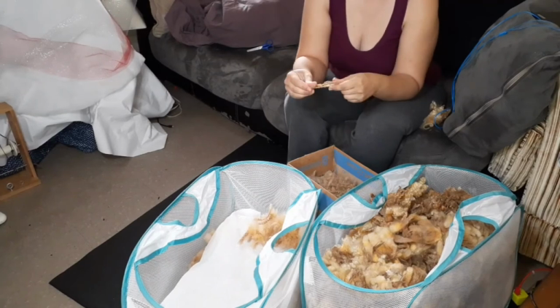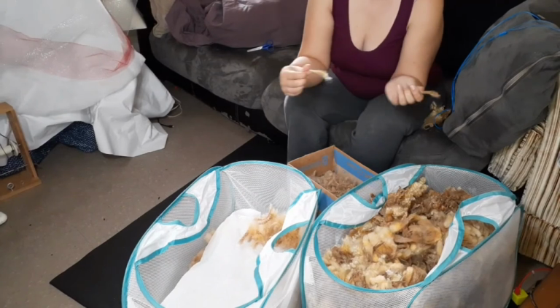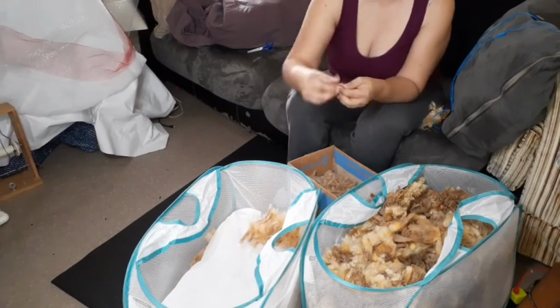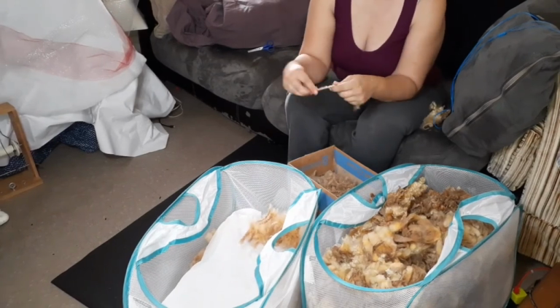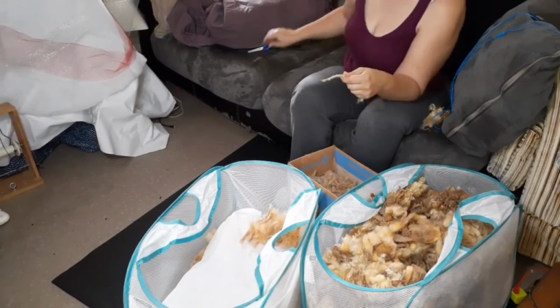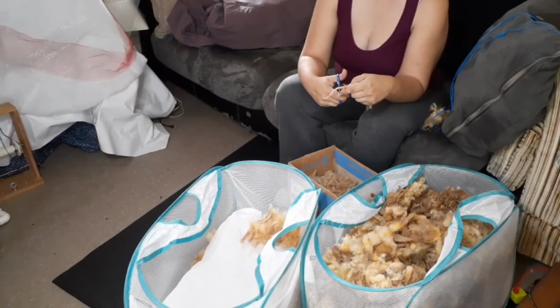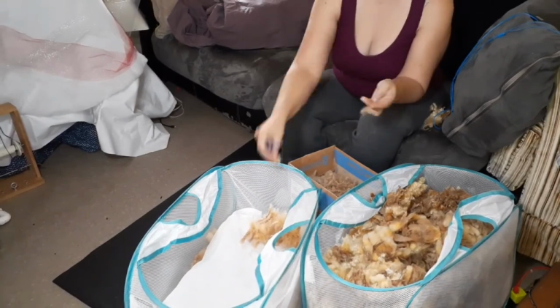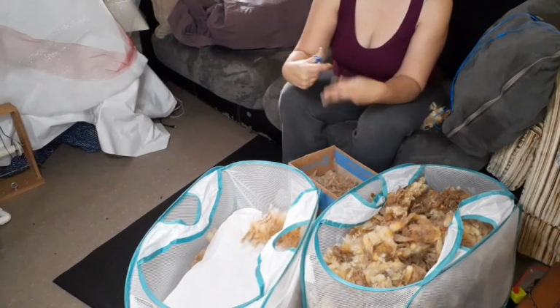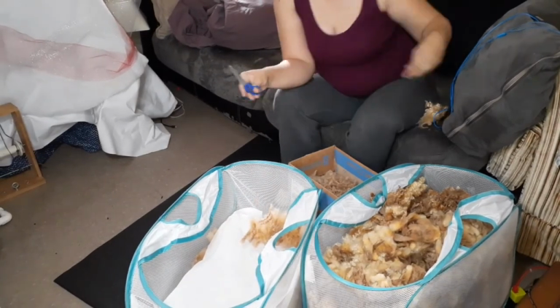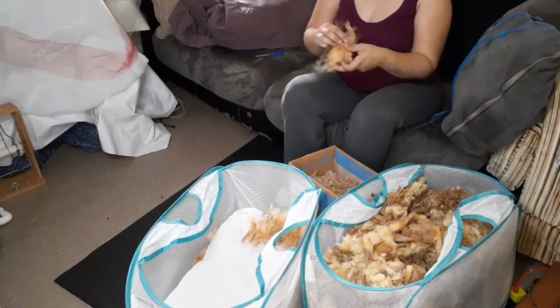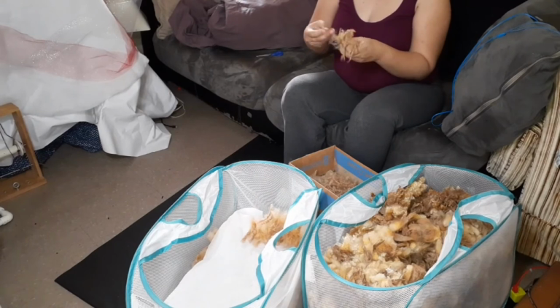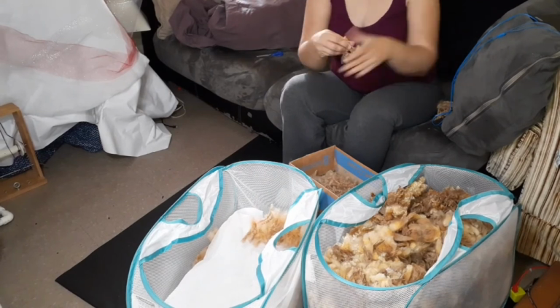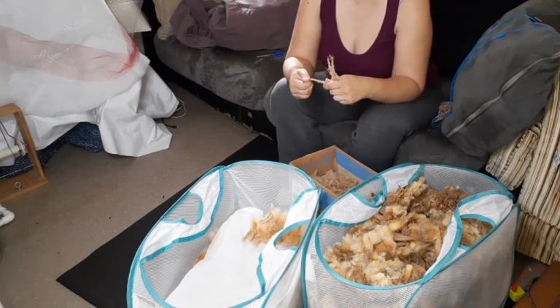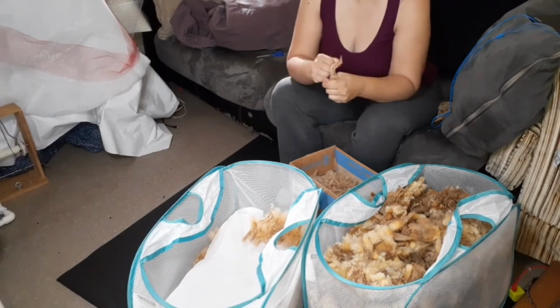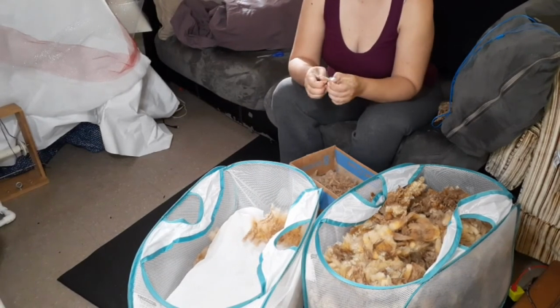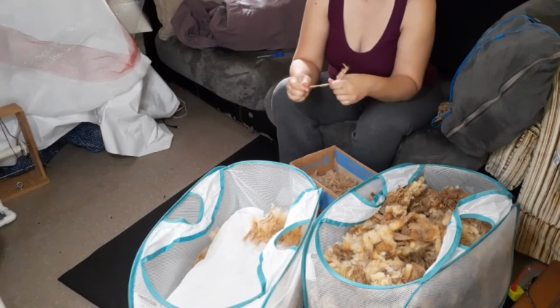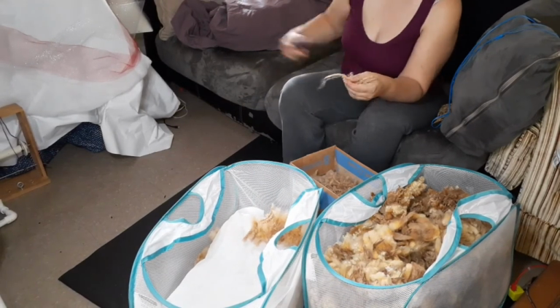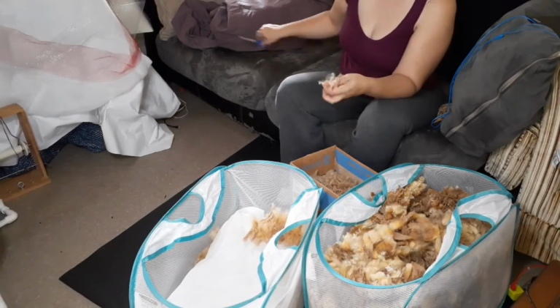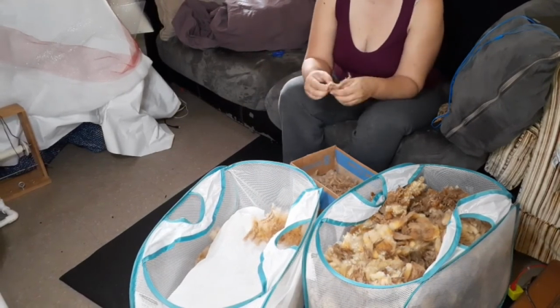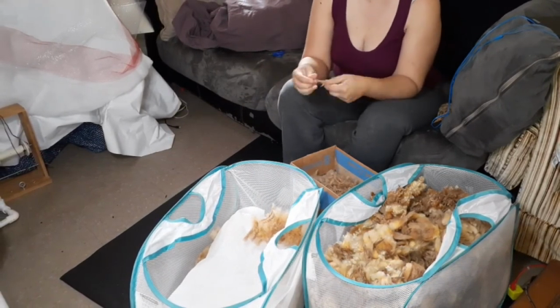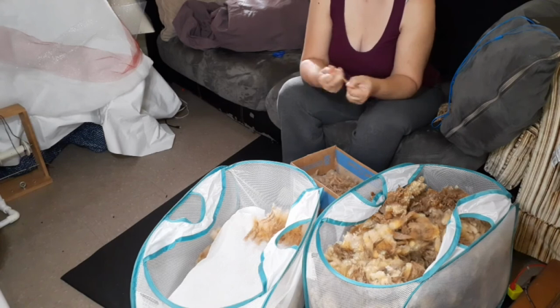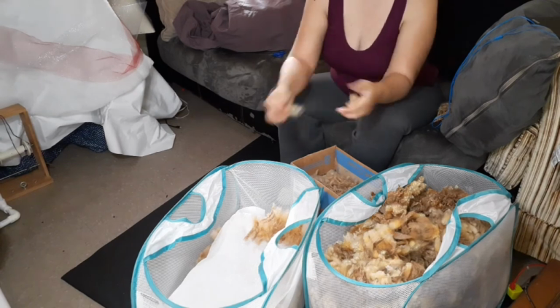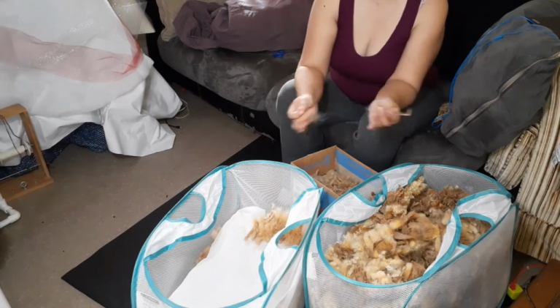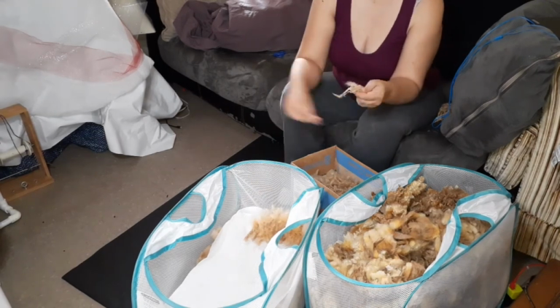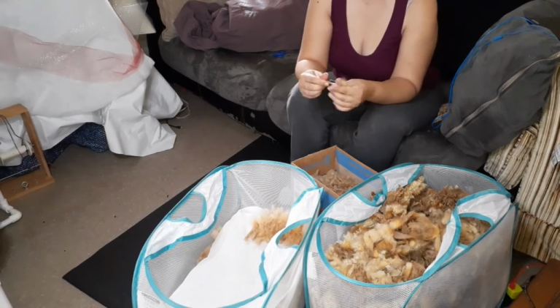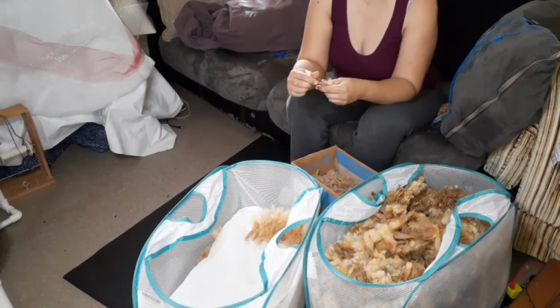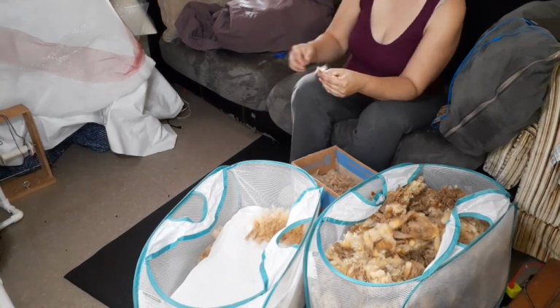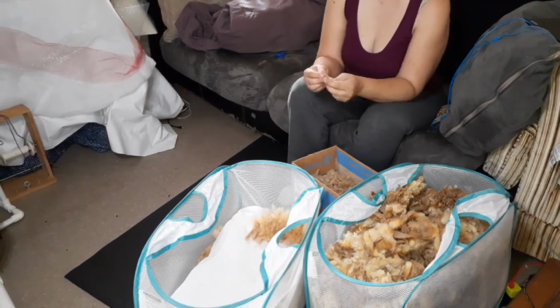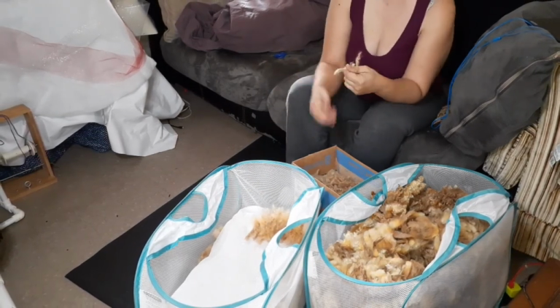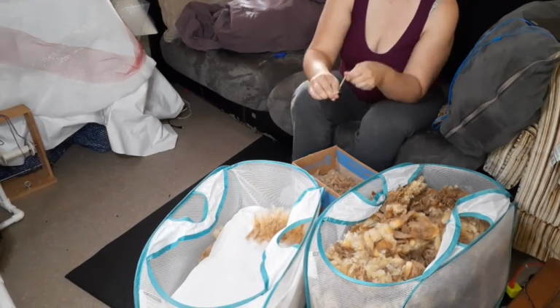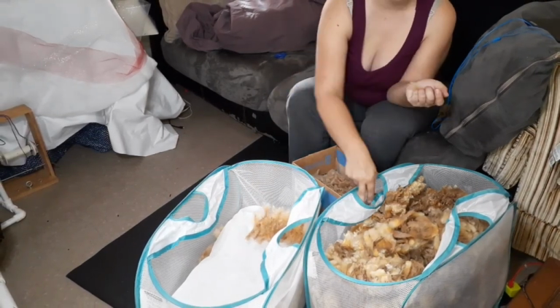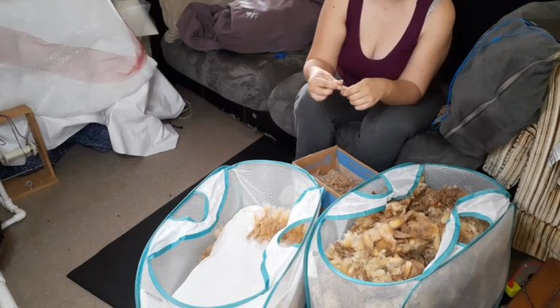I'm really enjoying working with this wool and getting to know the breed better, and I hope you guys are as well. If you haven't already, please hit that subscribe button. If you enjoyed today's video, please give it a thumbs up — and I will see you next time. Bye guys!